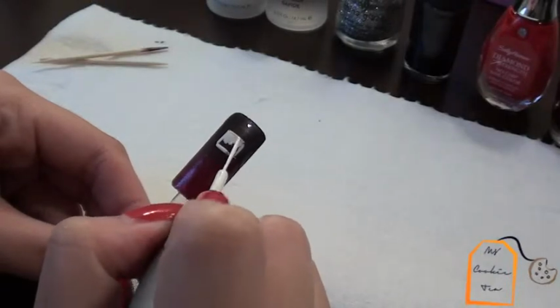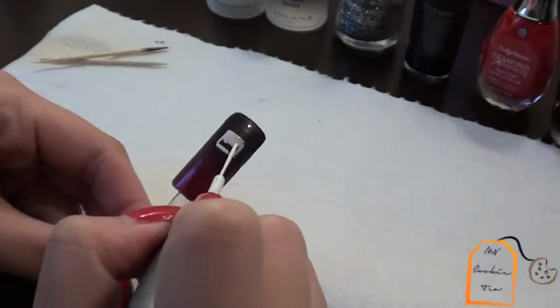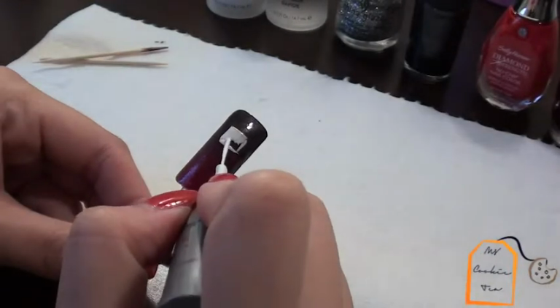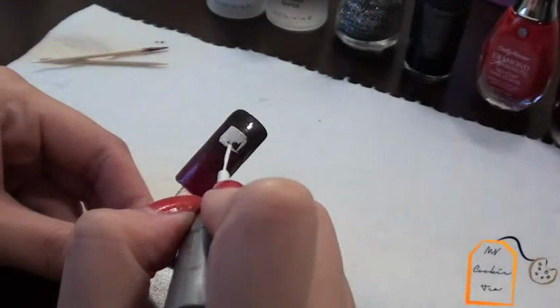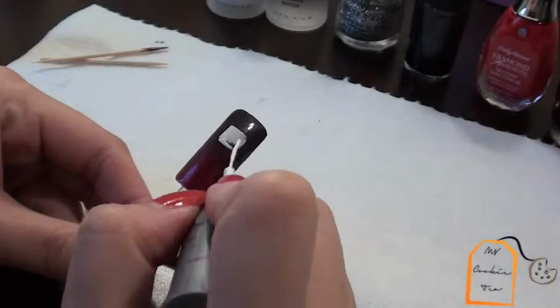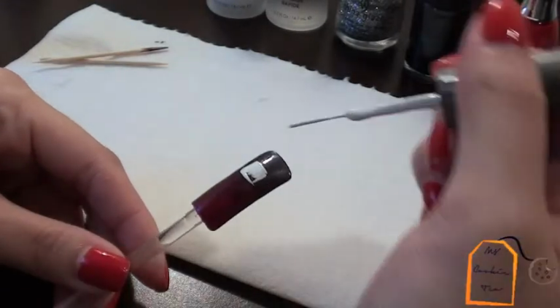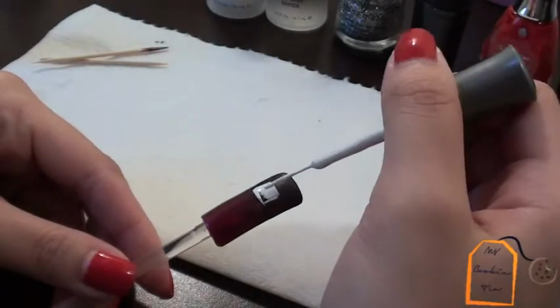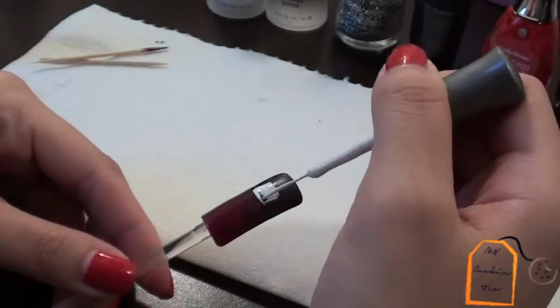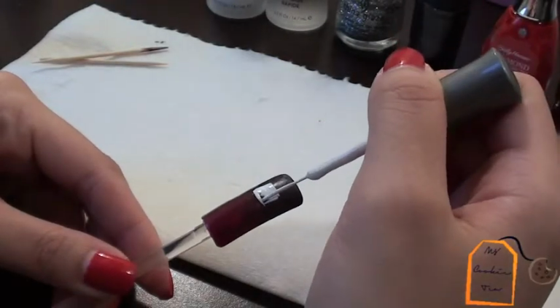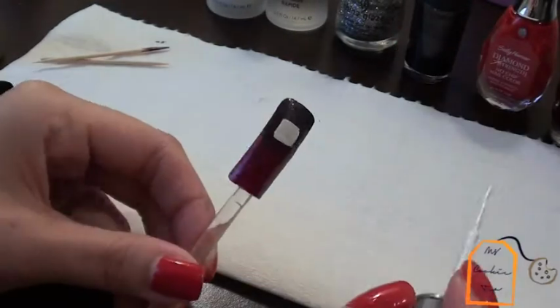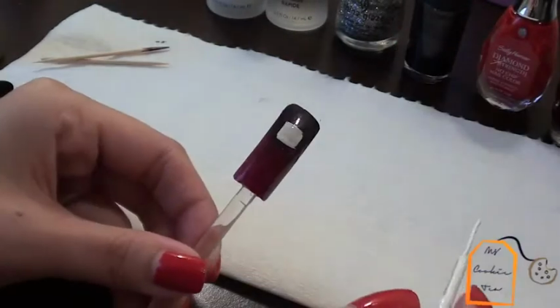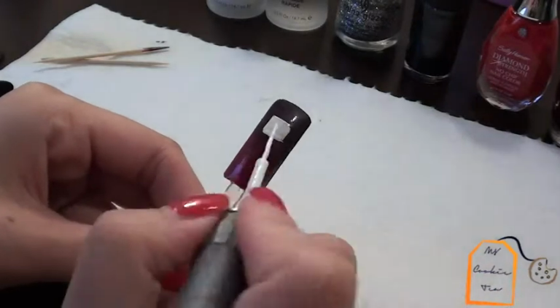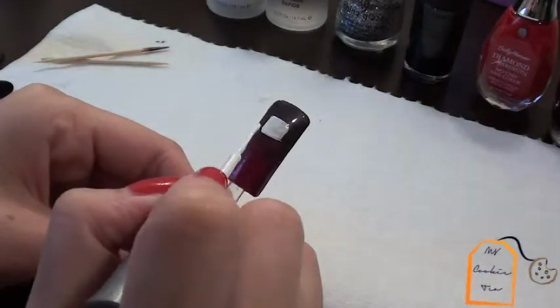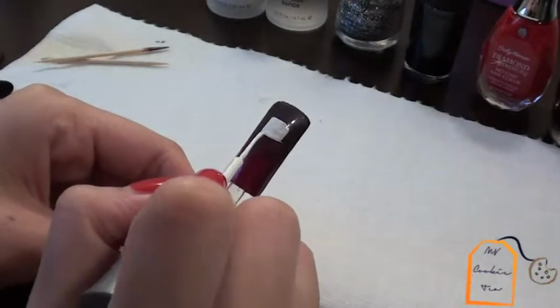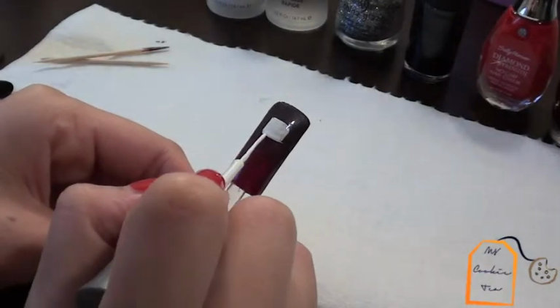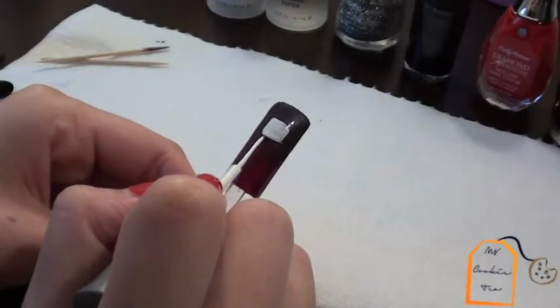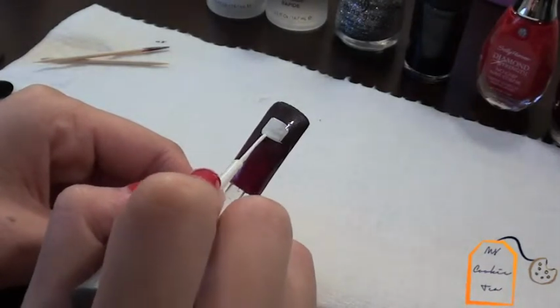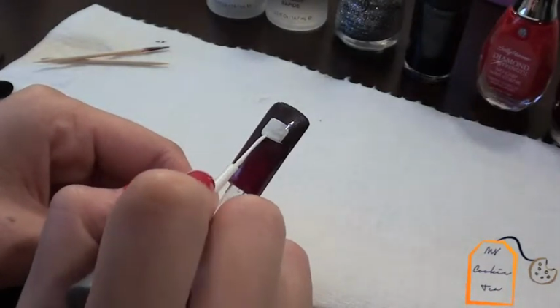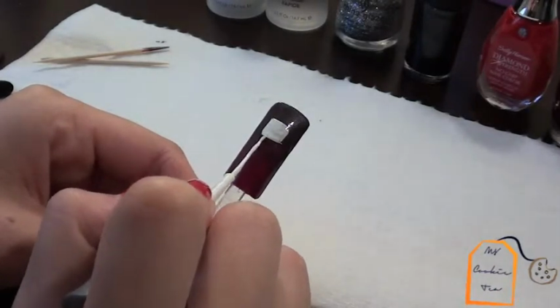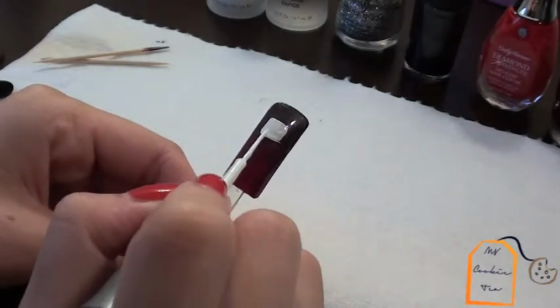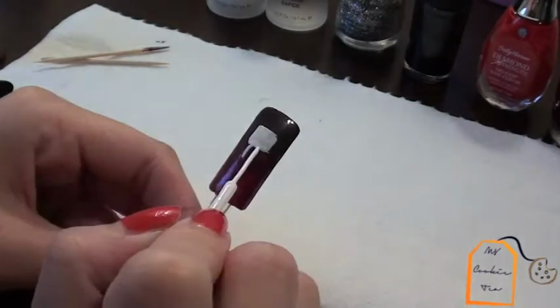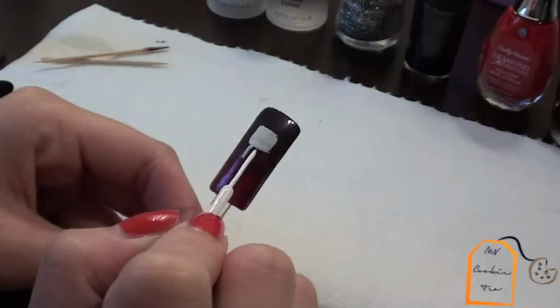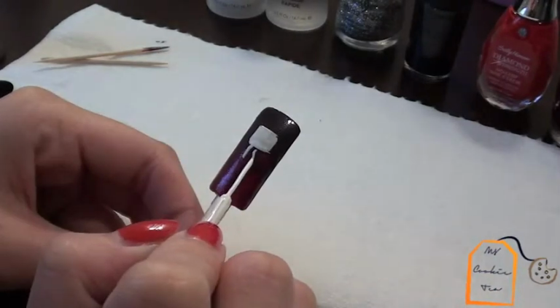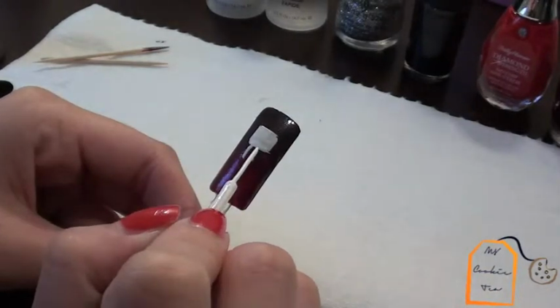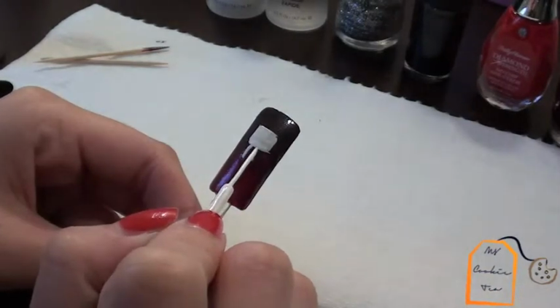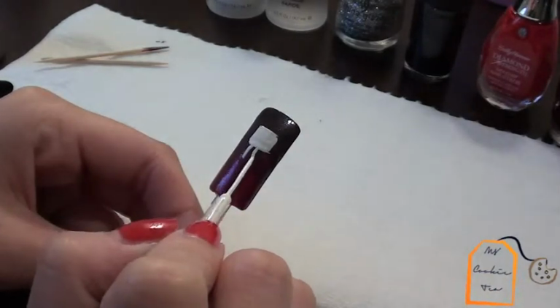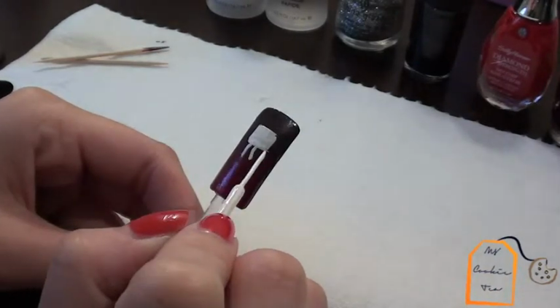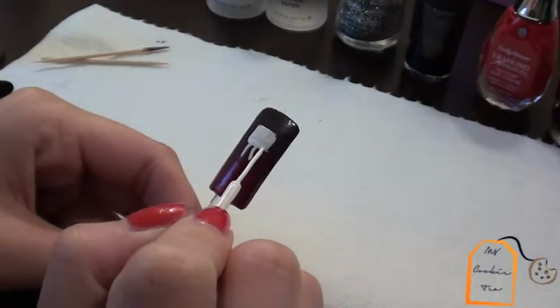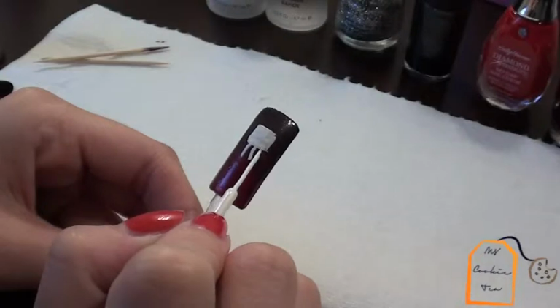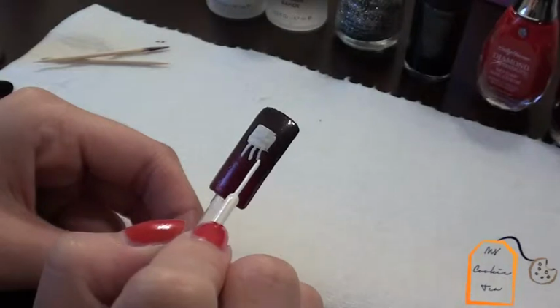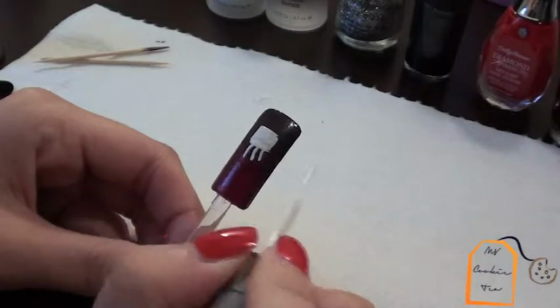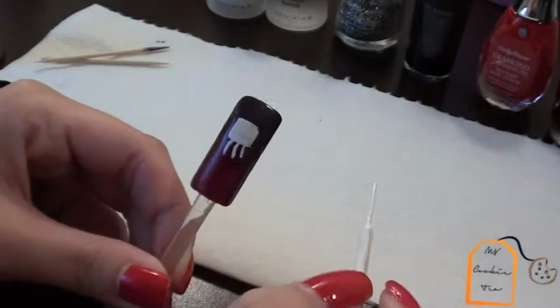To create the tentacles, I'll be drawing three thicker lines and two thinner lines in between them to give it more depth.